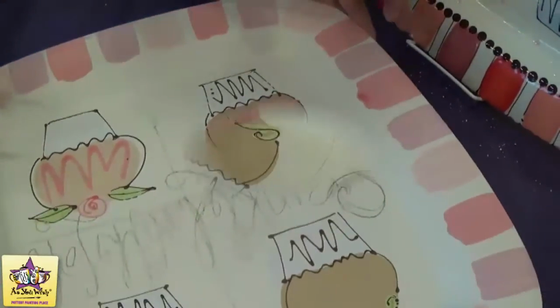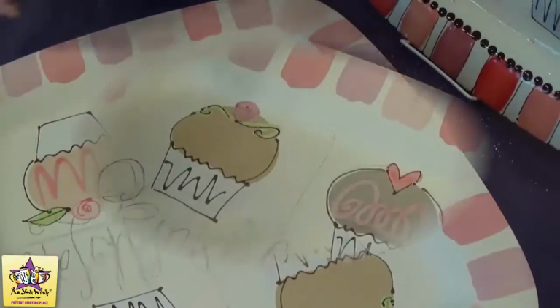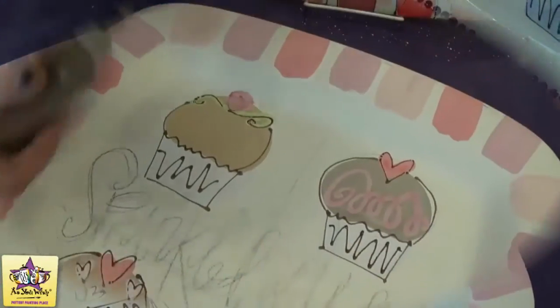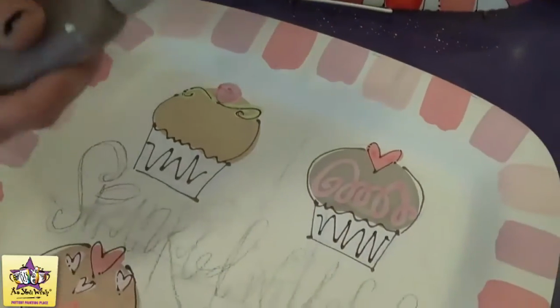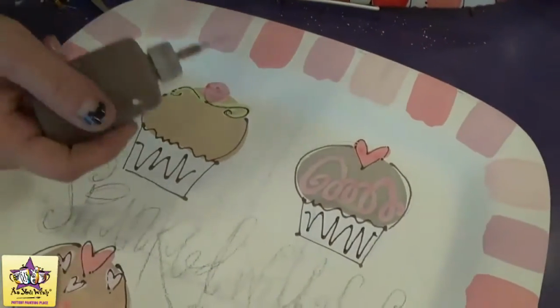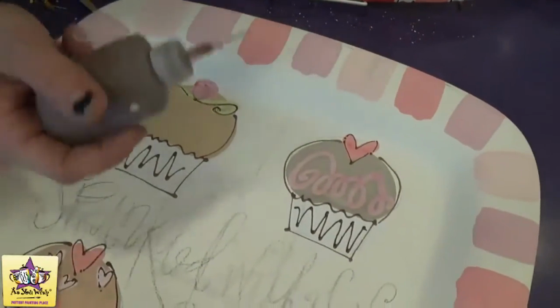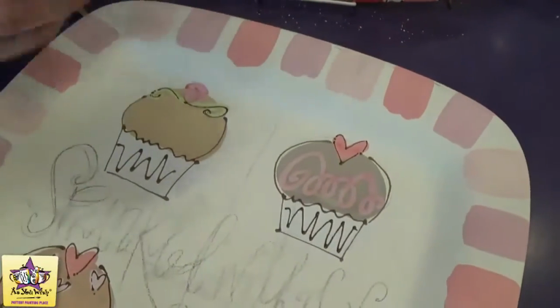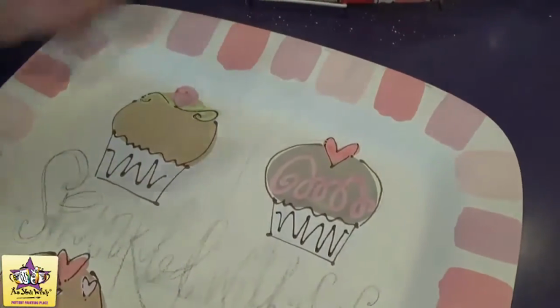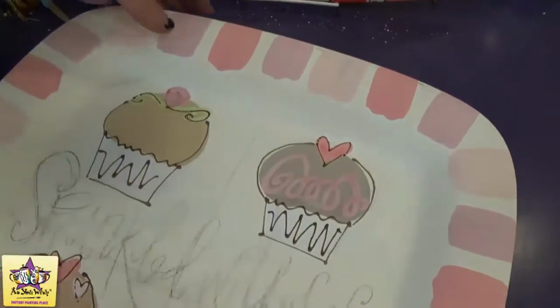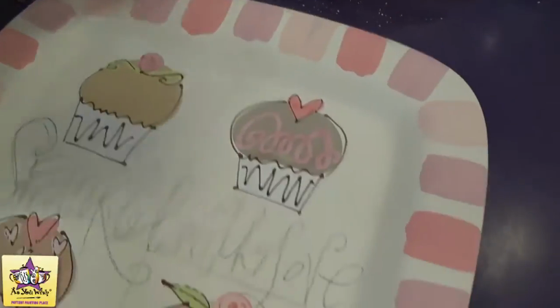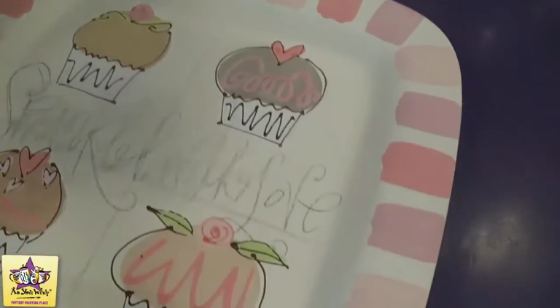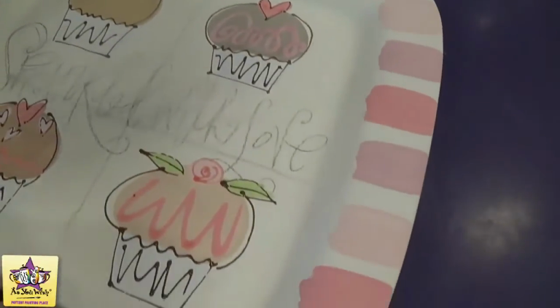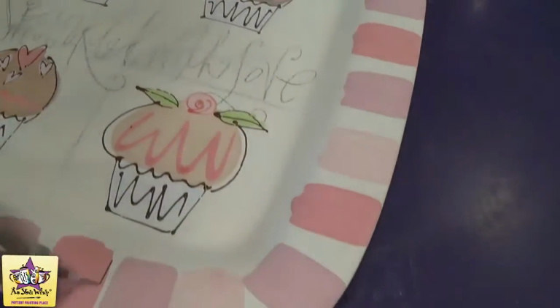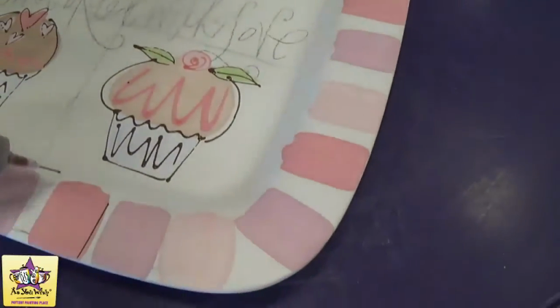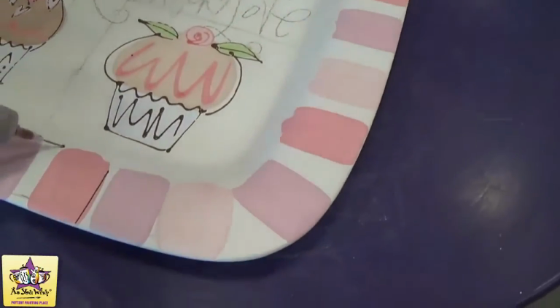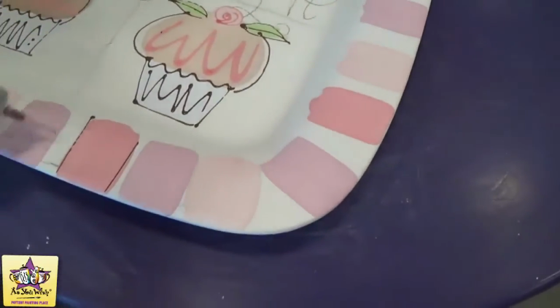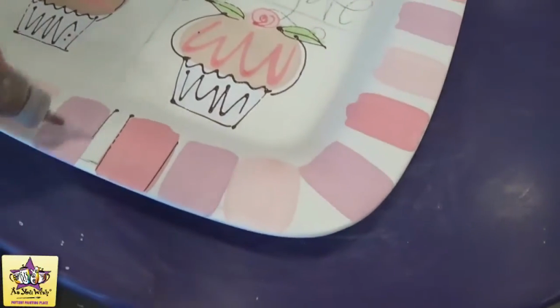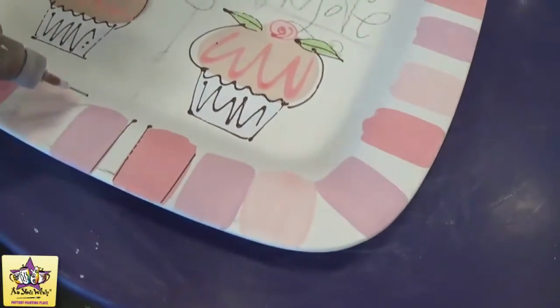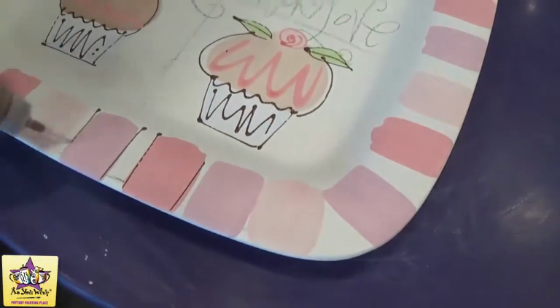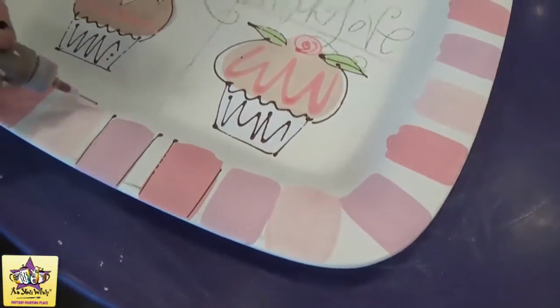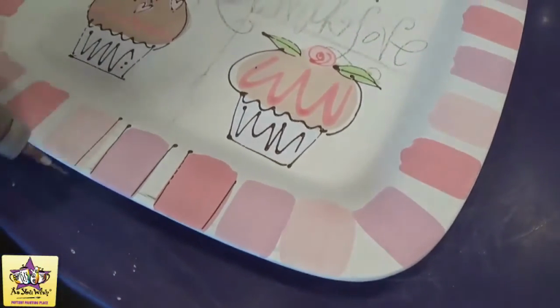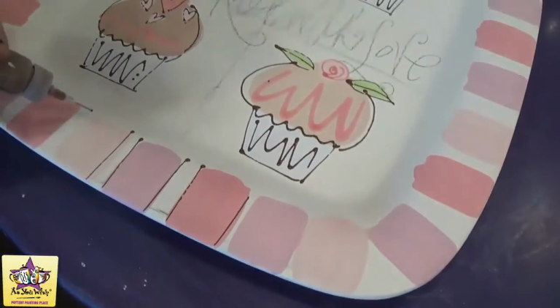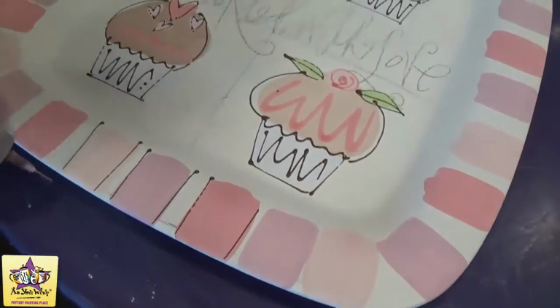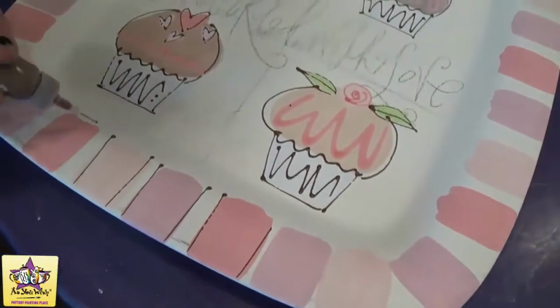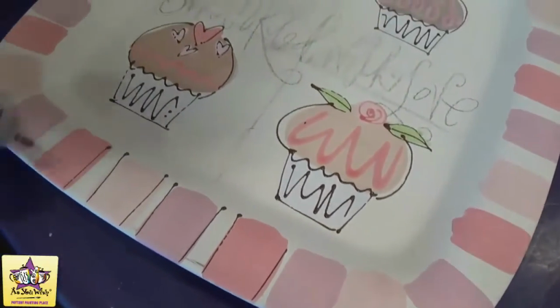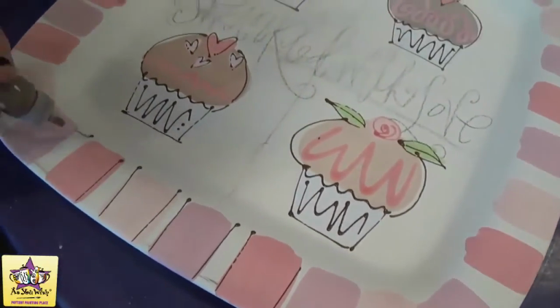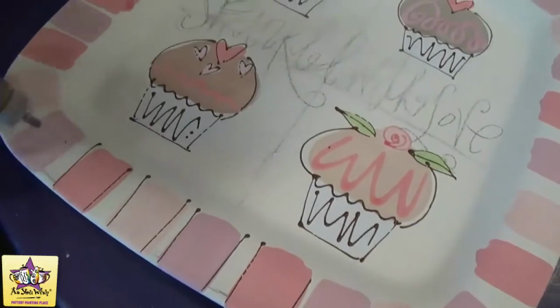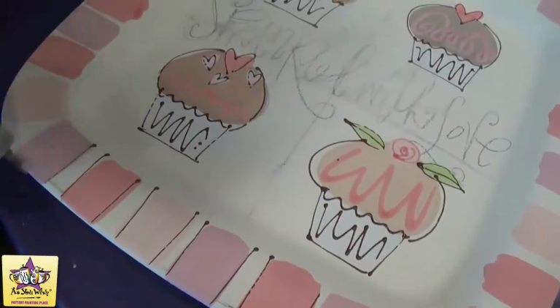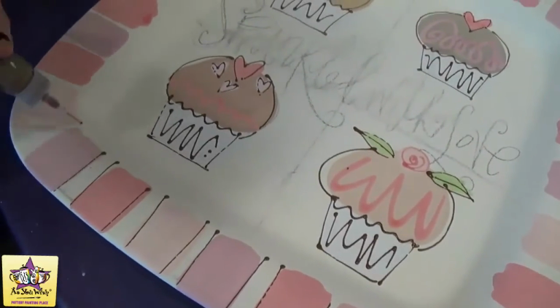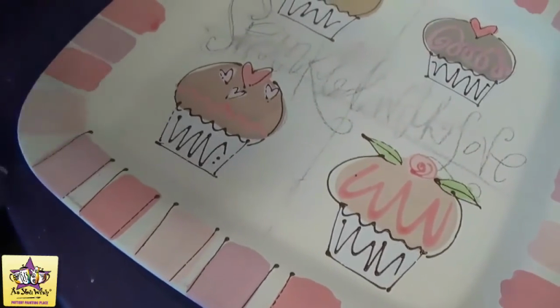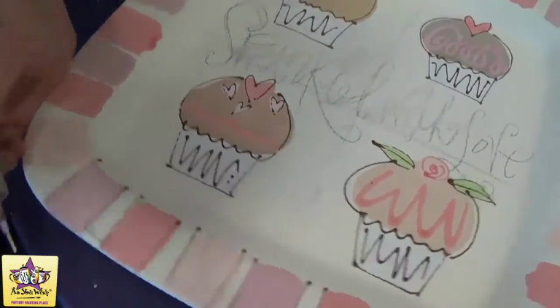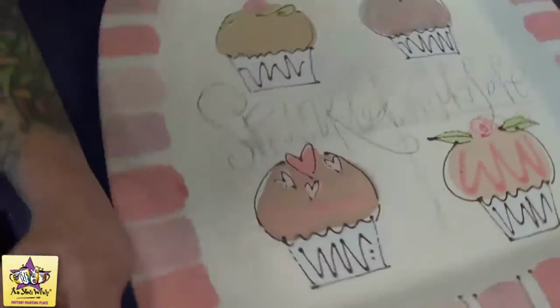Now with the brown fun writer we're going to go around and add a stripe on either side of each colored stripe that we made earlier.